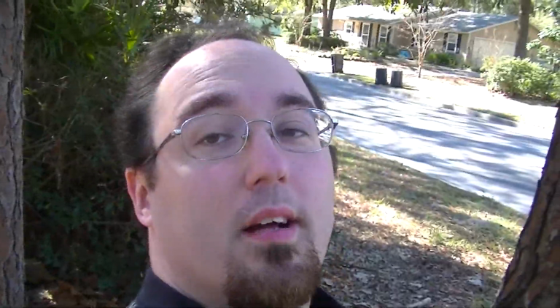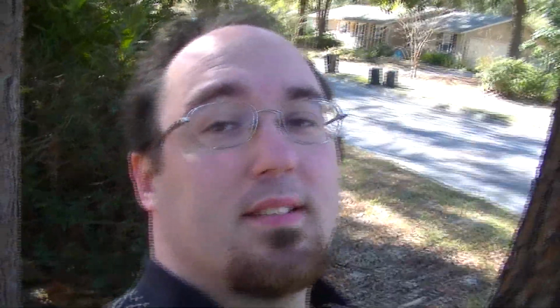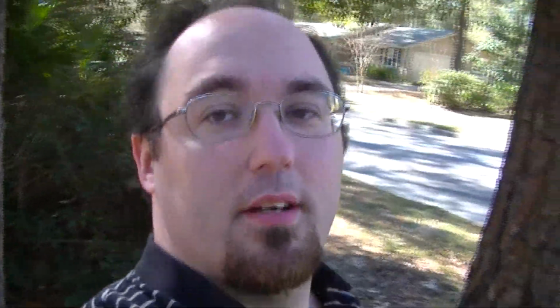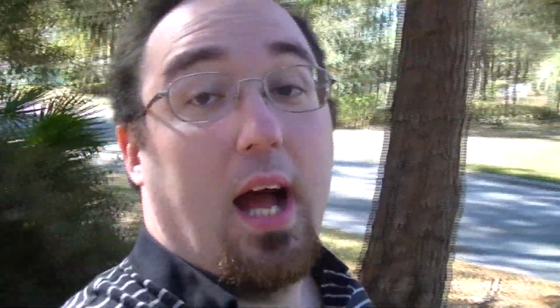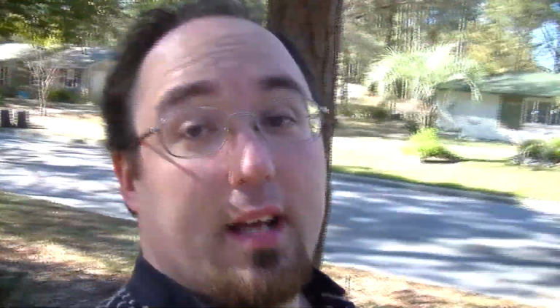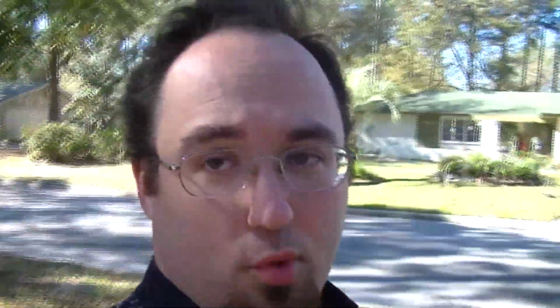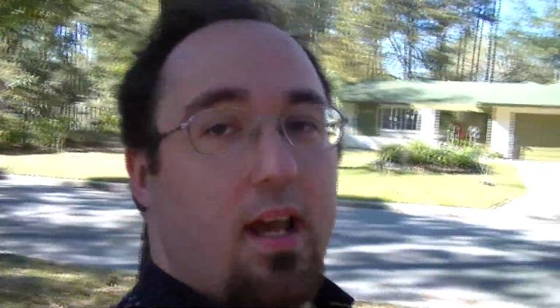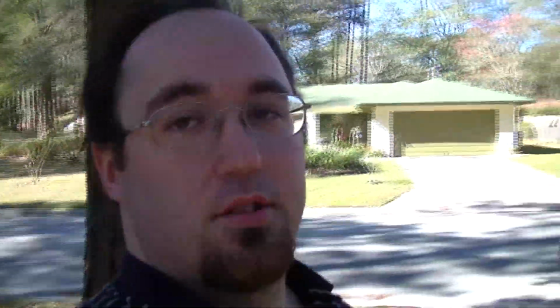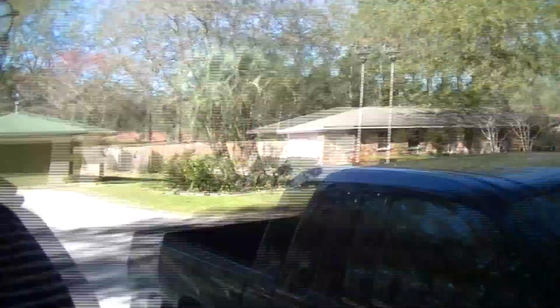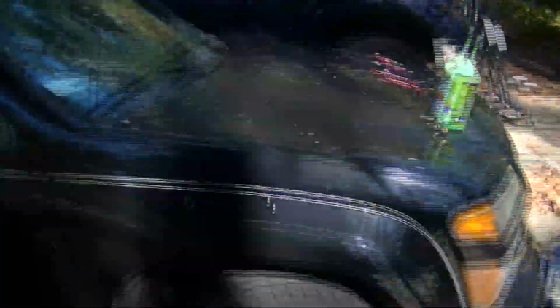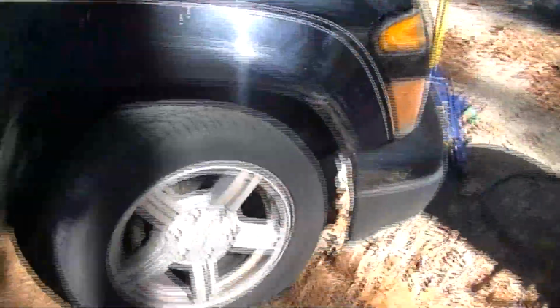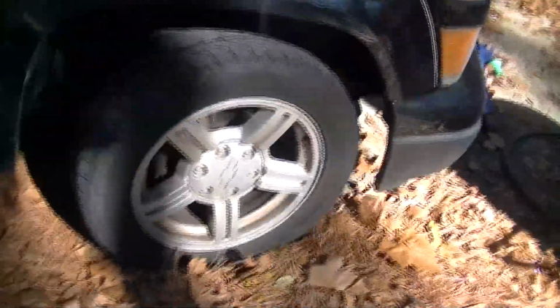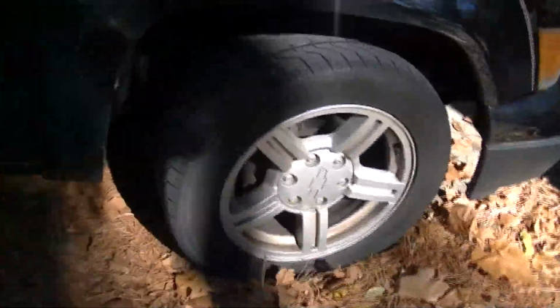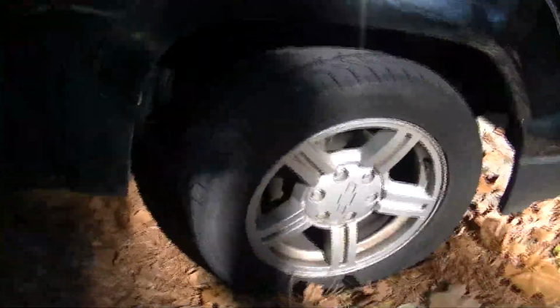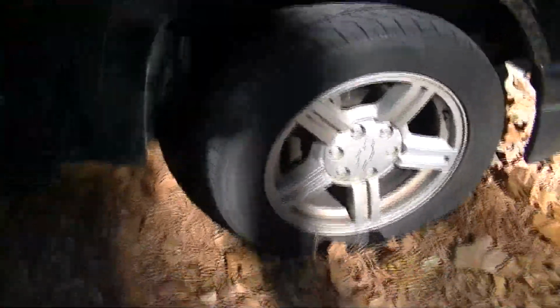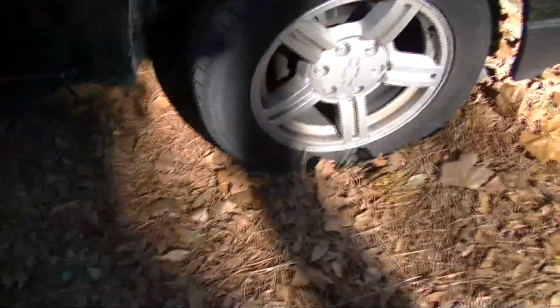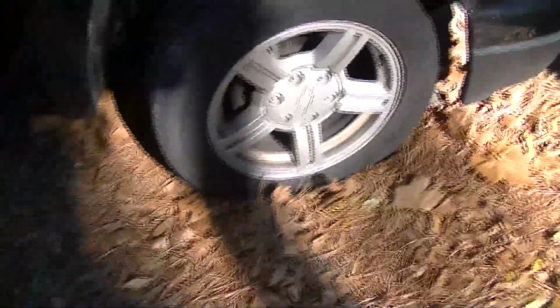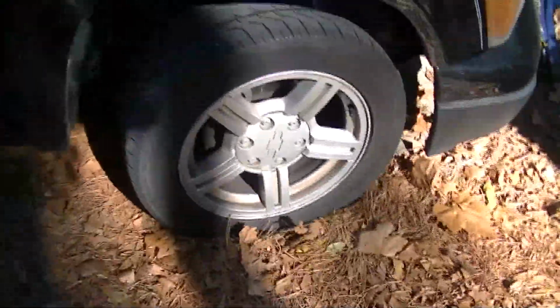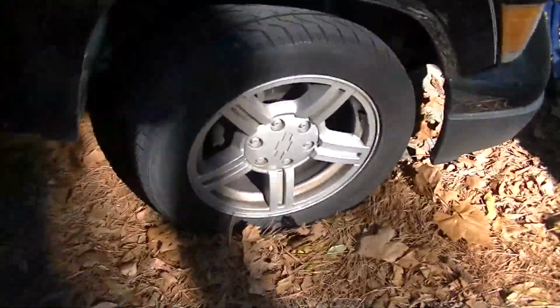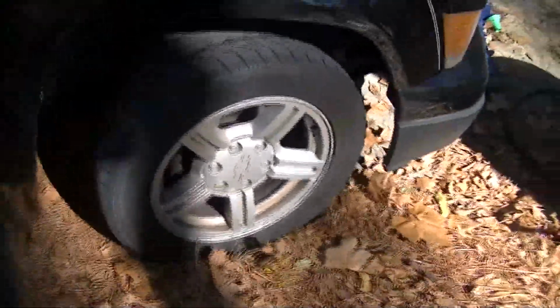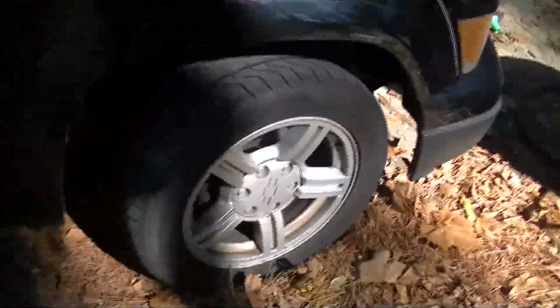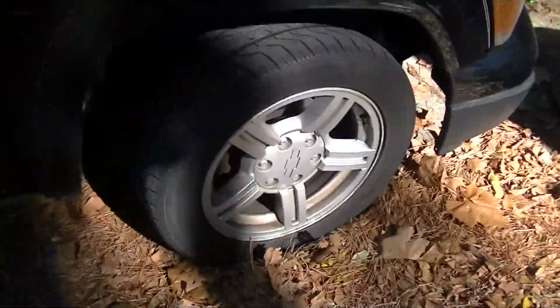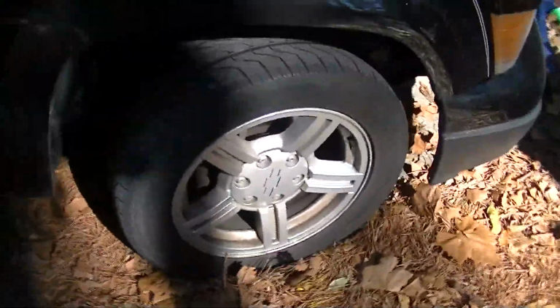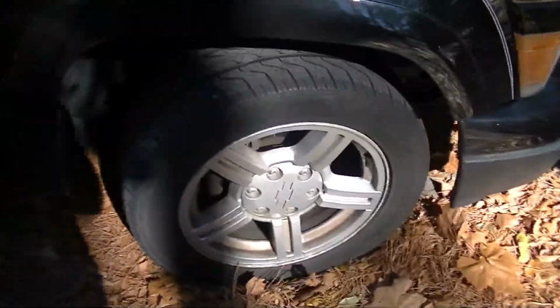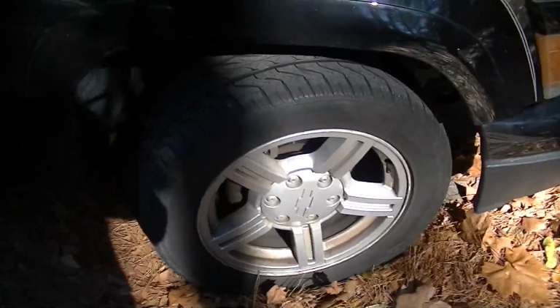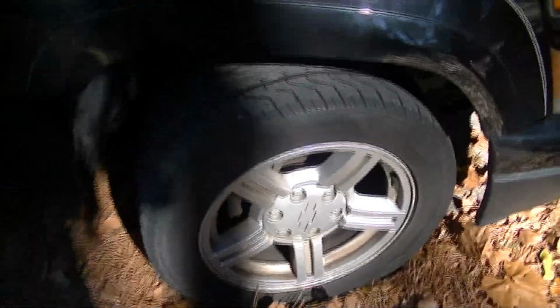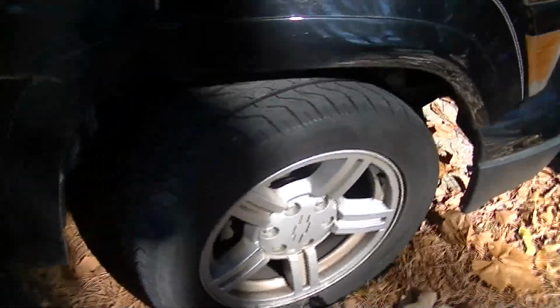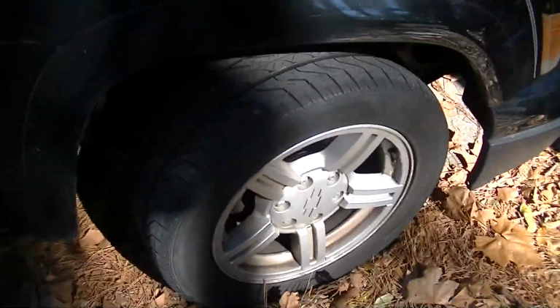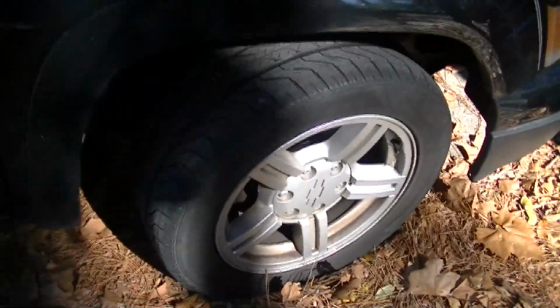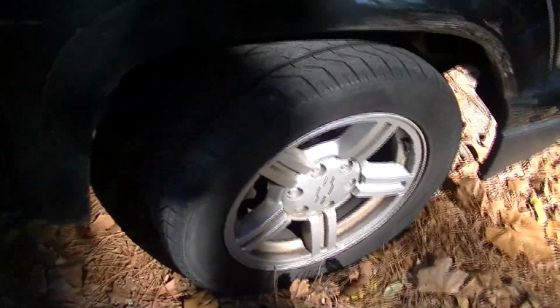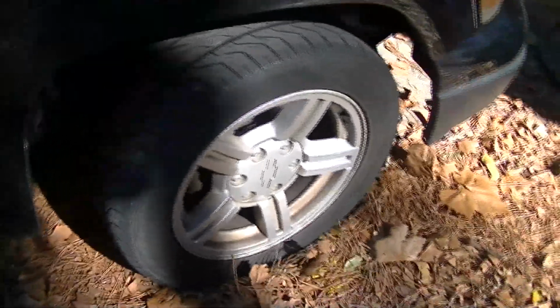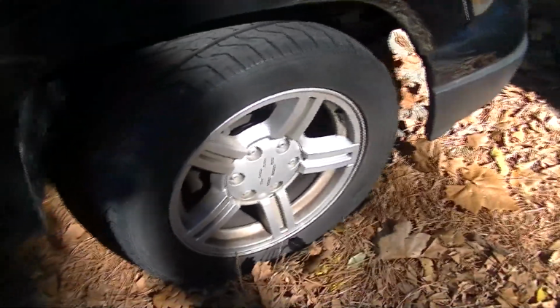Hey guys, Dower here. I got it this morning, came out to this — I have a flat tire. I actually have already found the culprit, the problem. There was a nail embedded into it and I already pulled that out and threw it away.